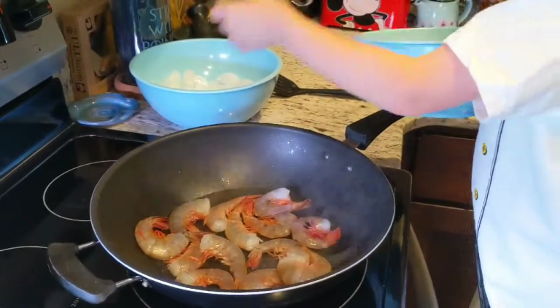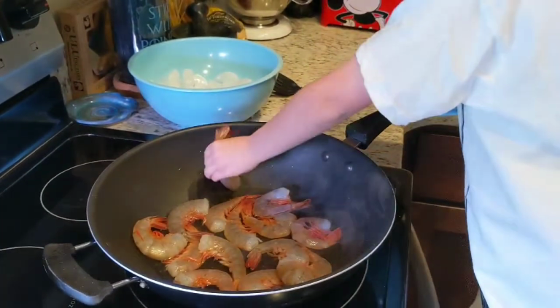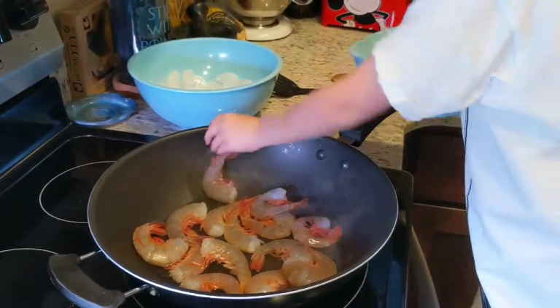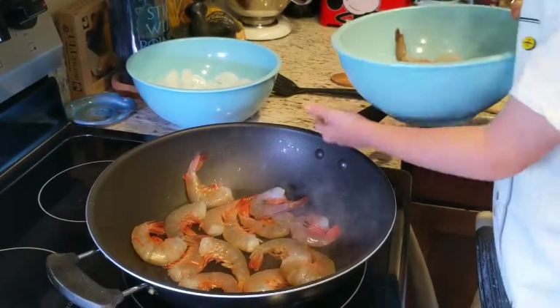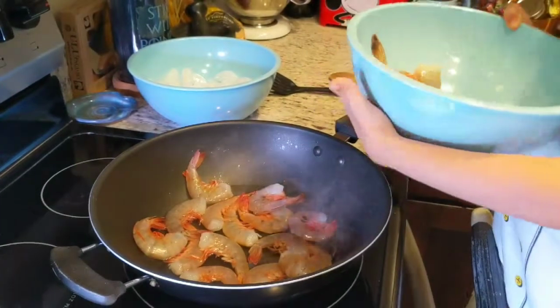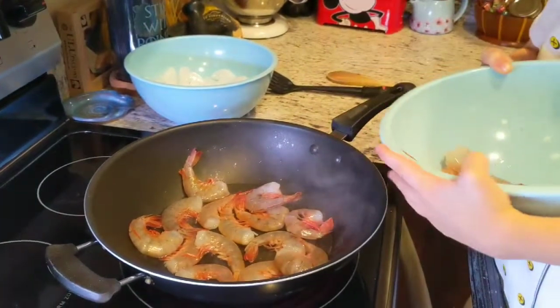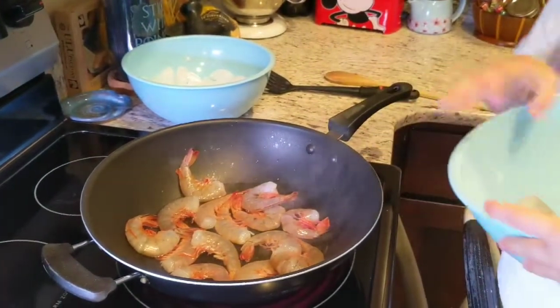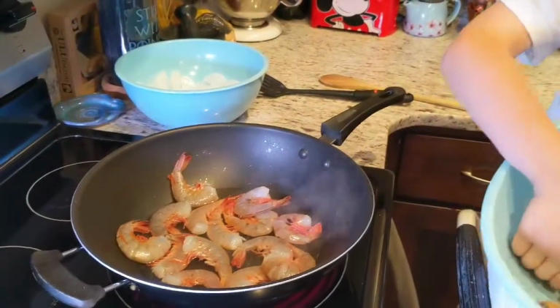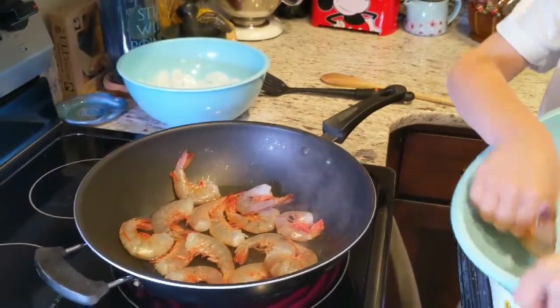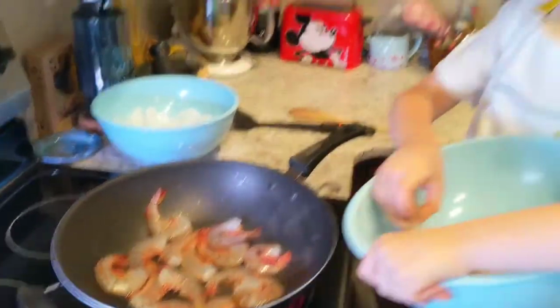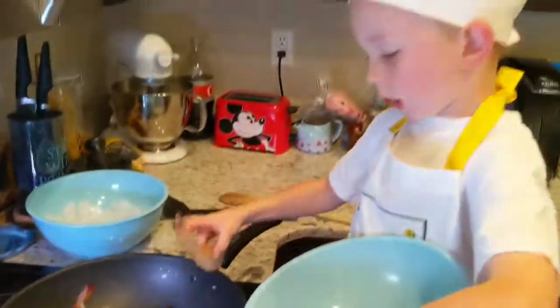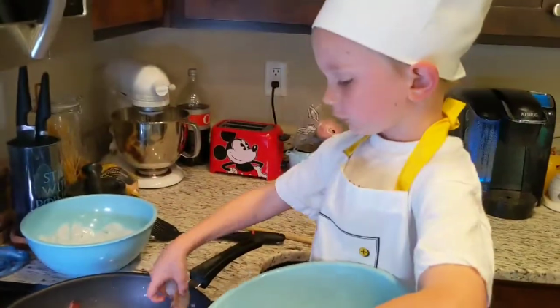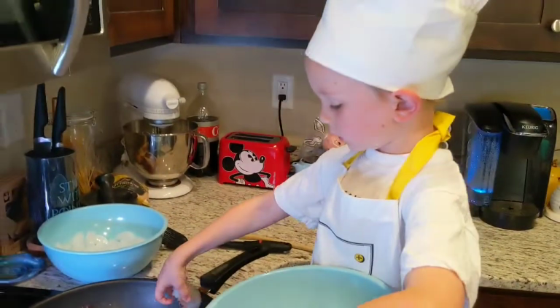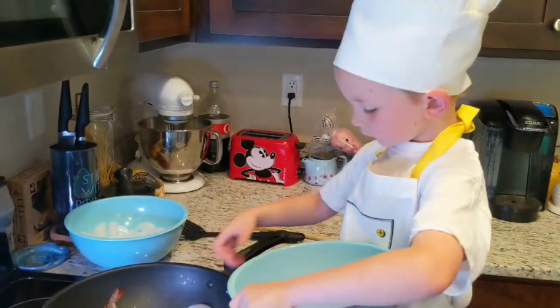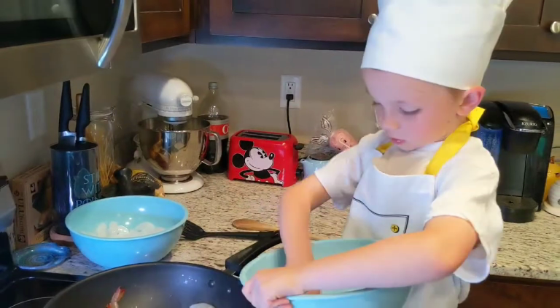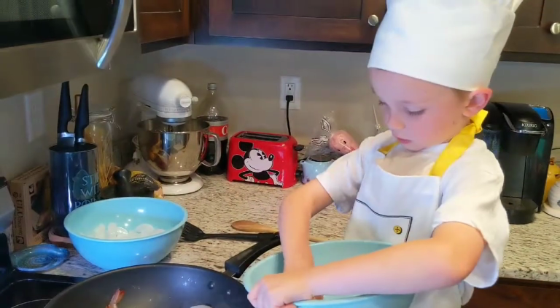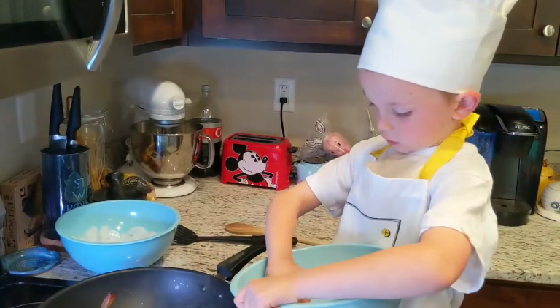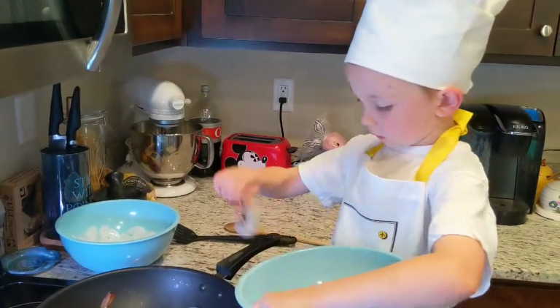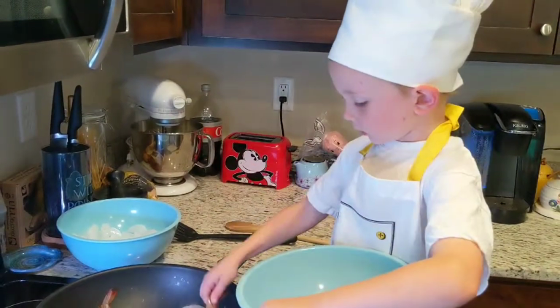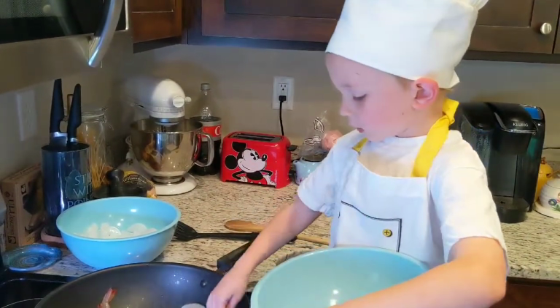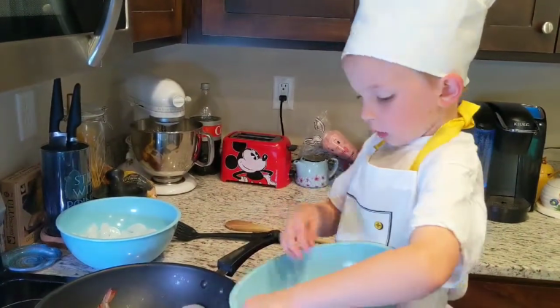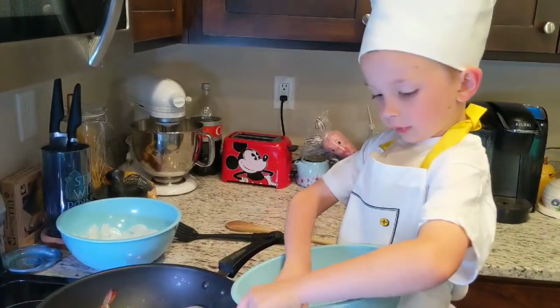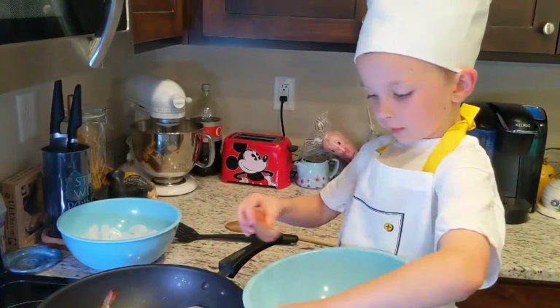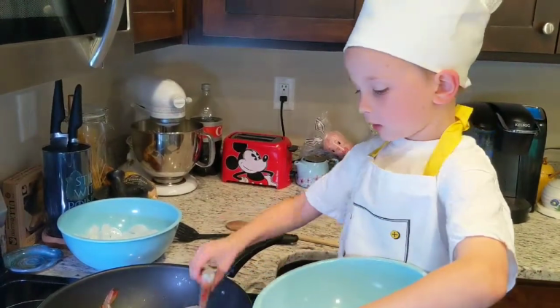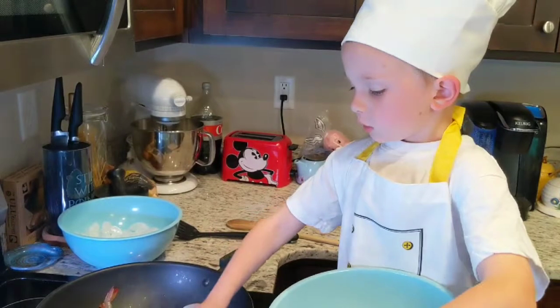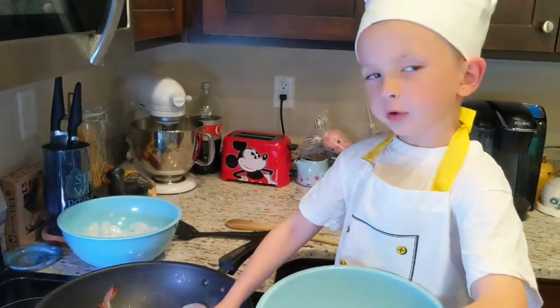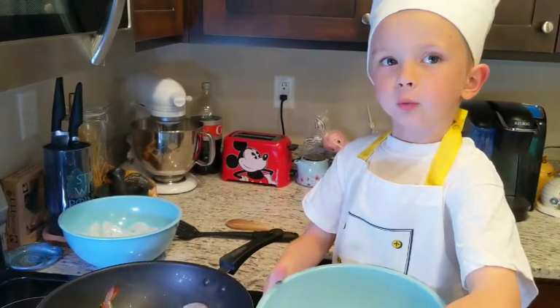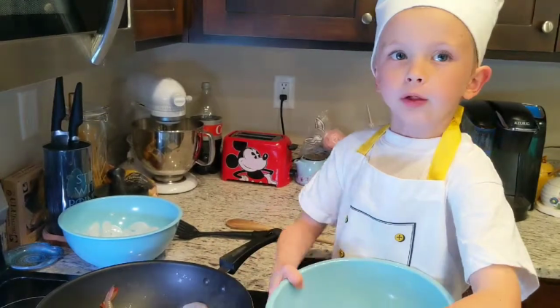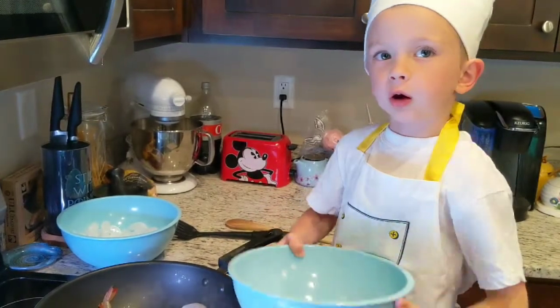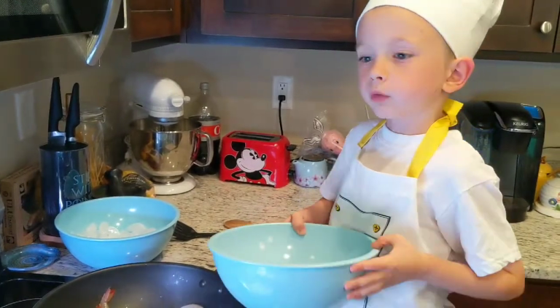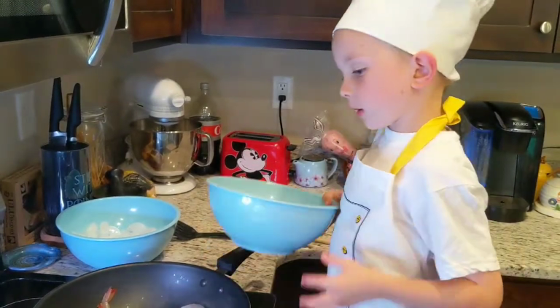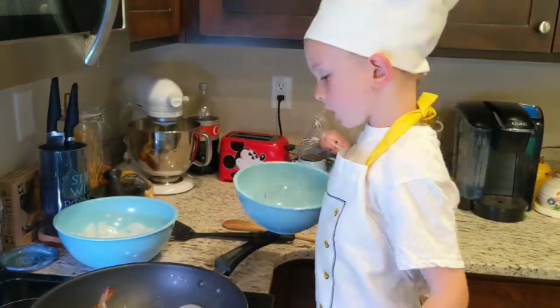My grandma got me this chef outfit. And that same day, what we were doing is we were eating some corn on the cob.